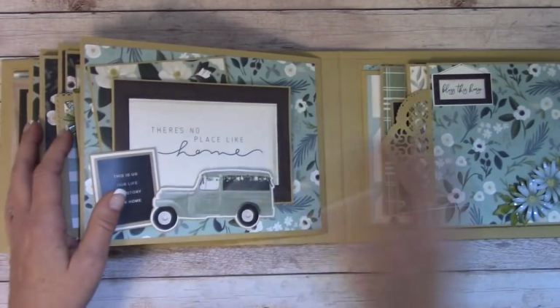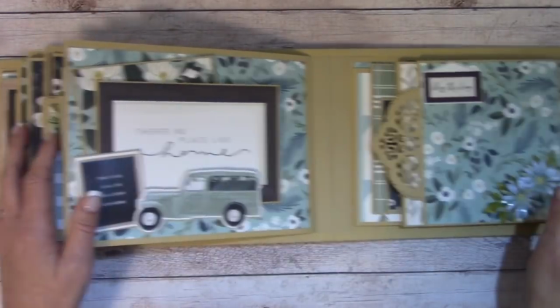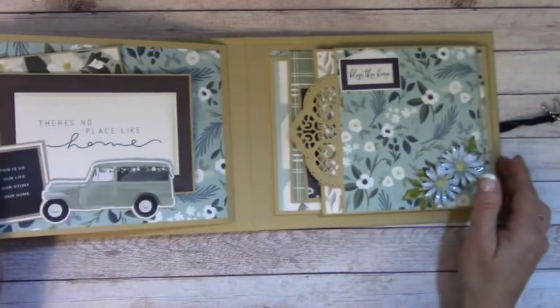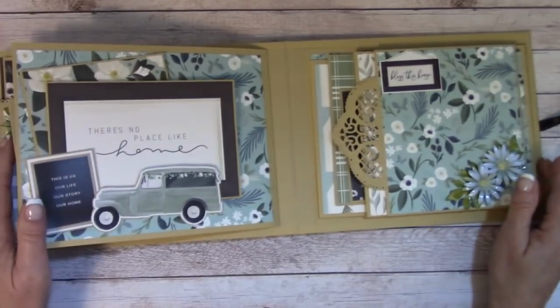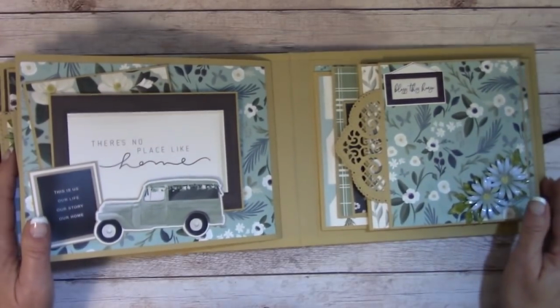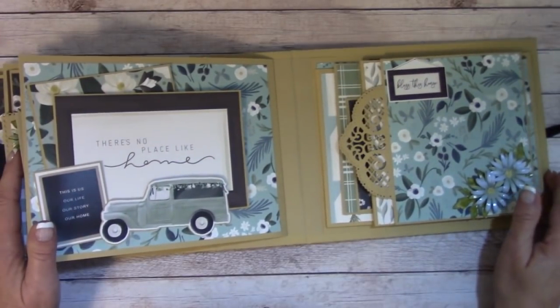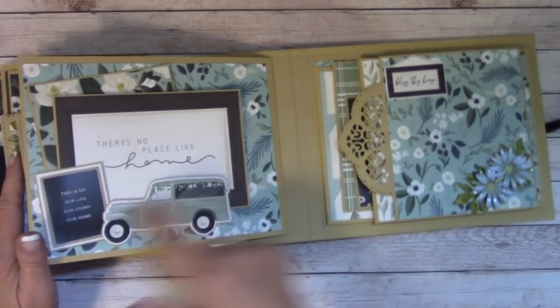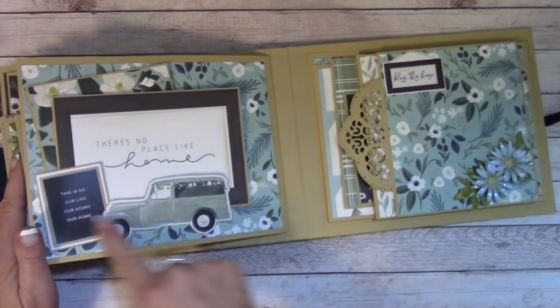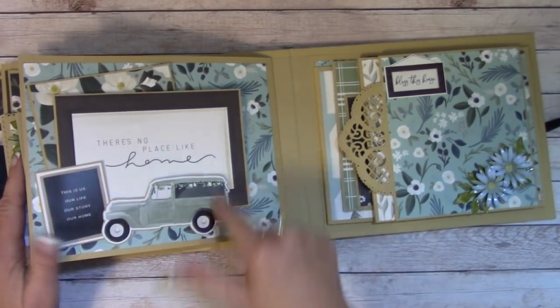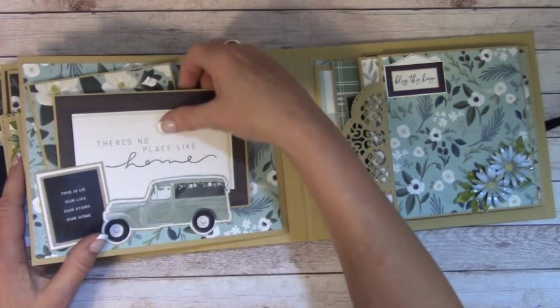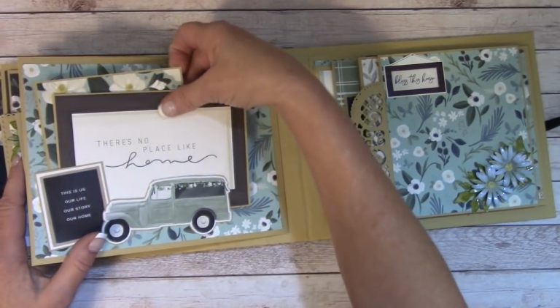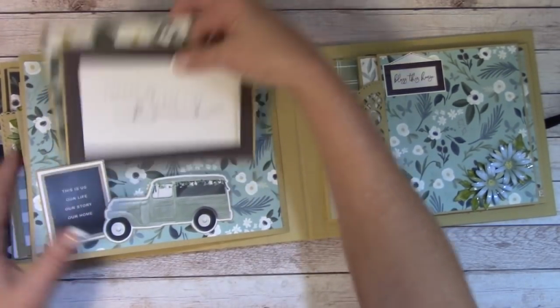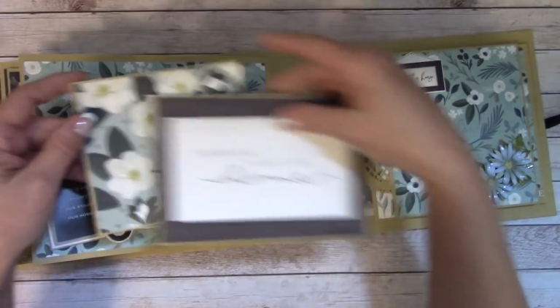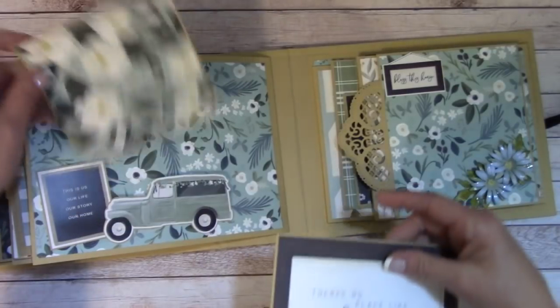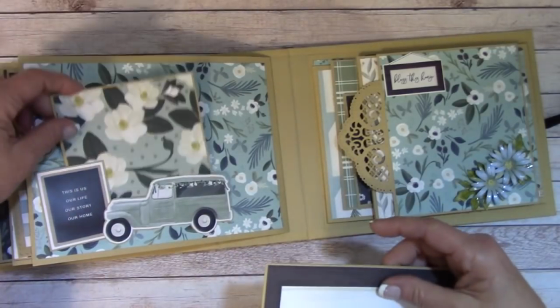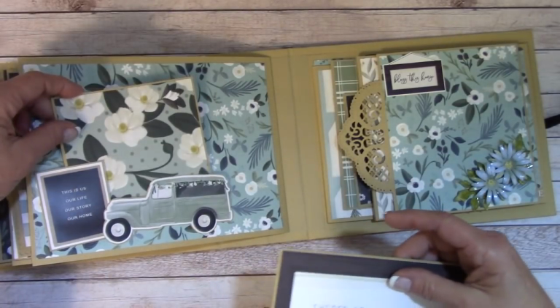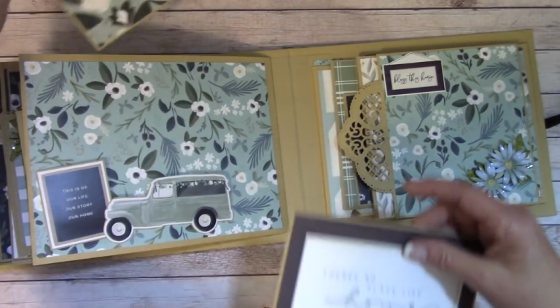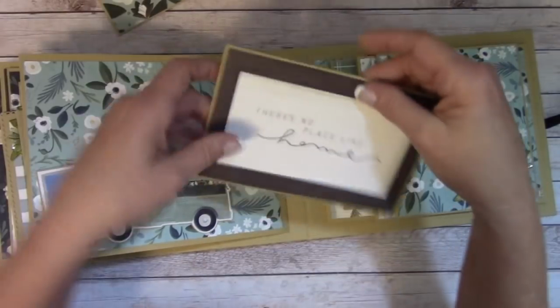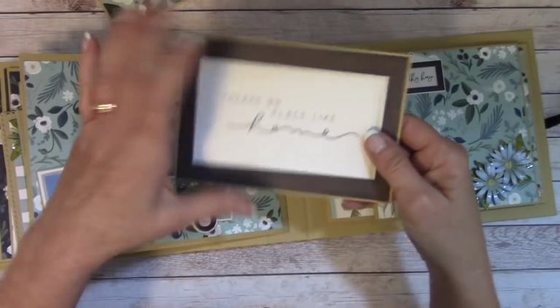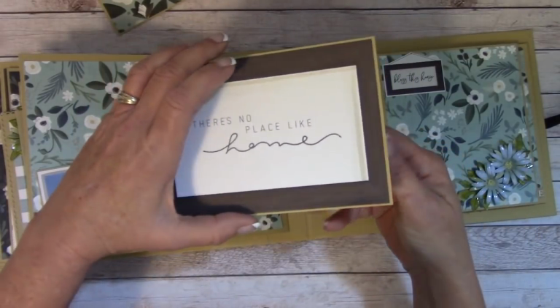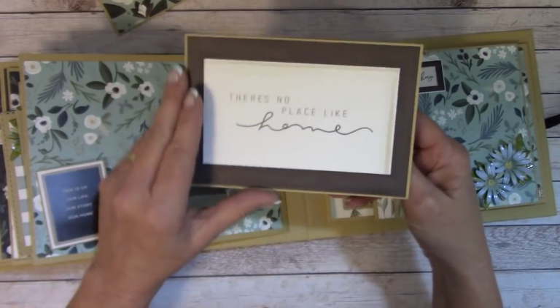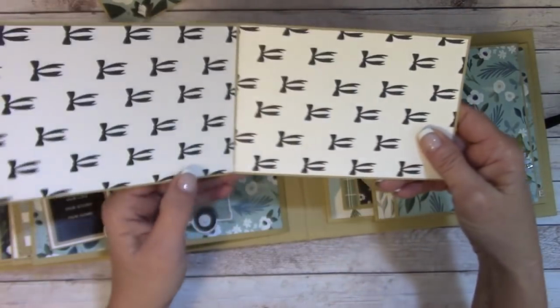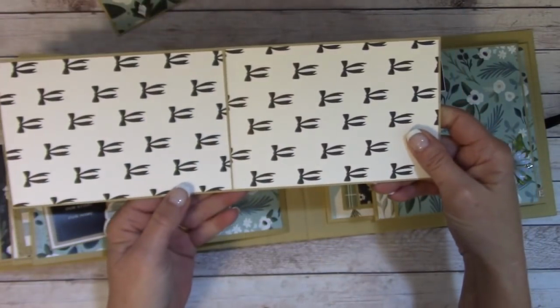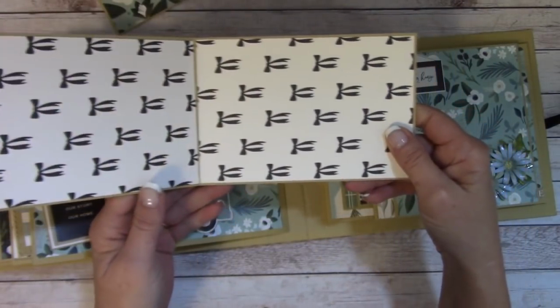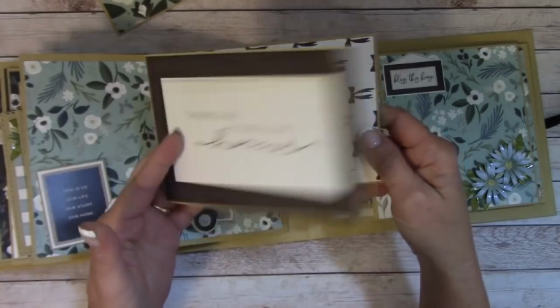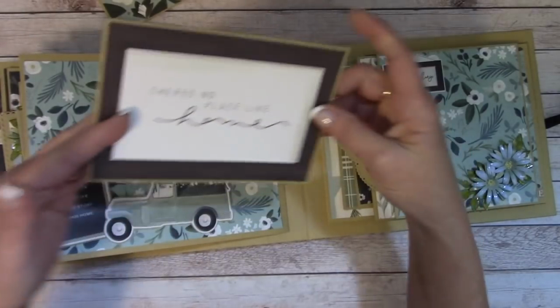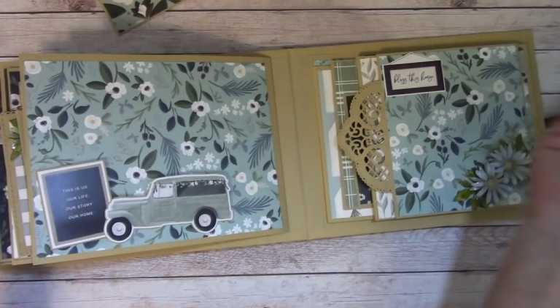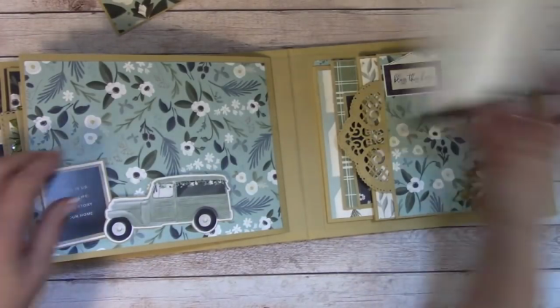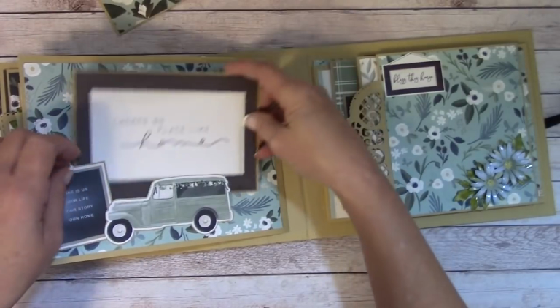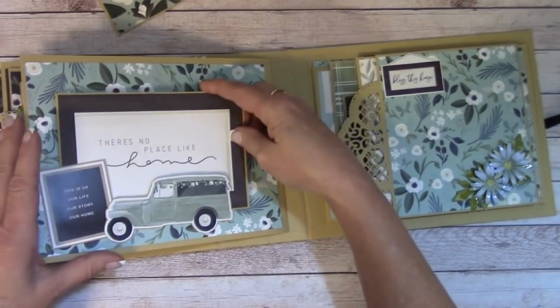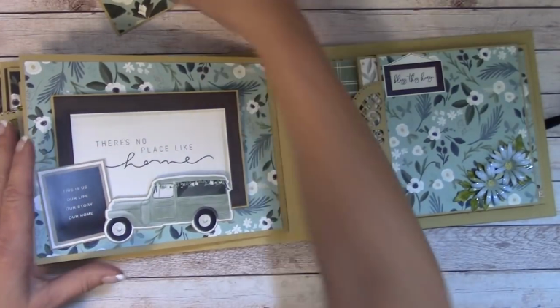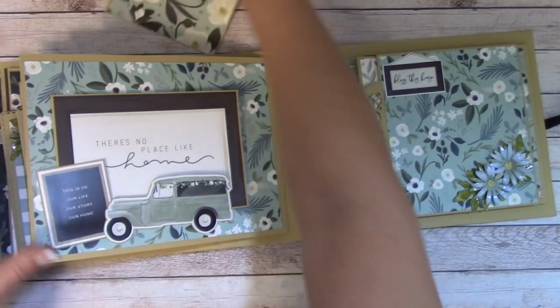Over here I have two larger photo mats. Coming to the last pages — this is a very large tuck area. I have a picture mat back behind and a very large folder. I'm going to place some photos in there. It just slides back in.